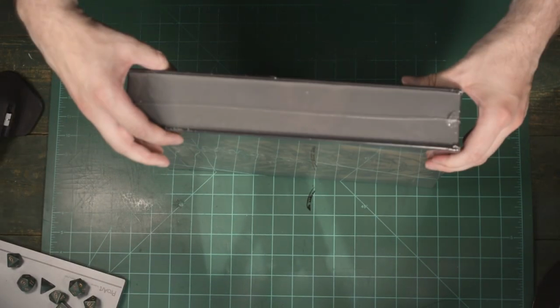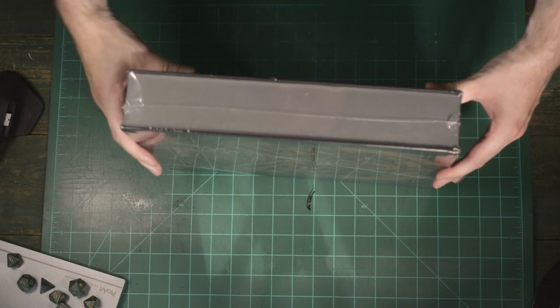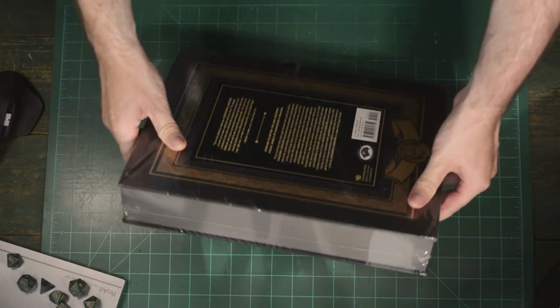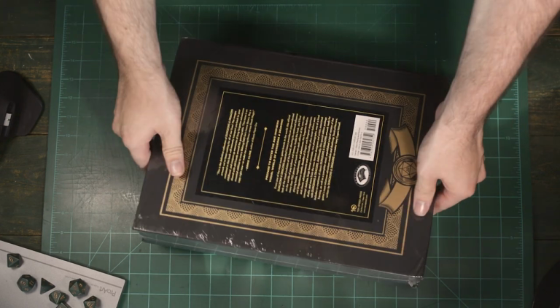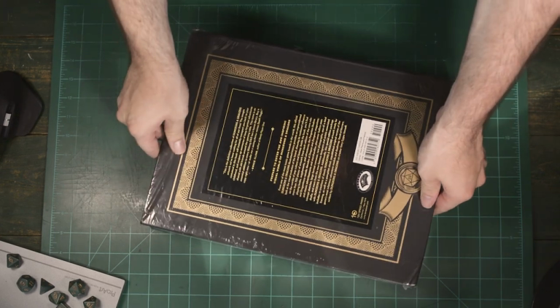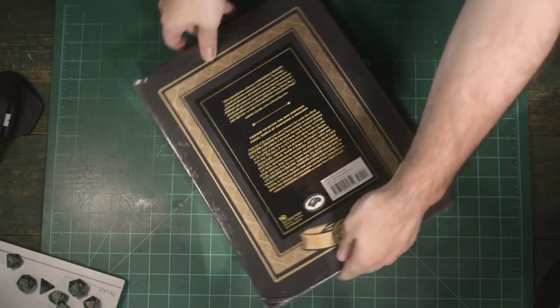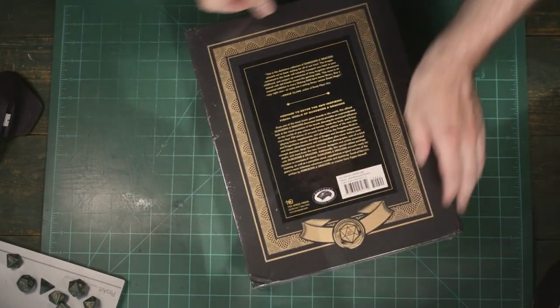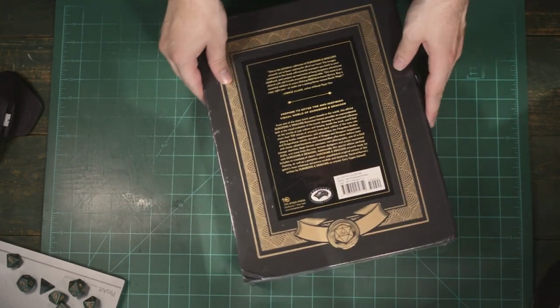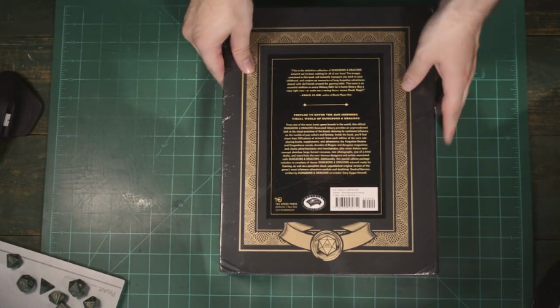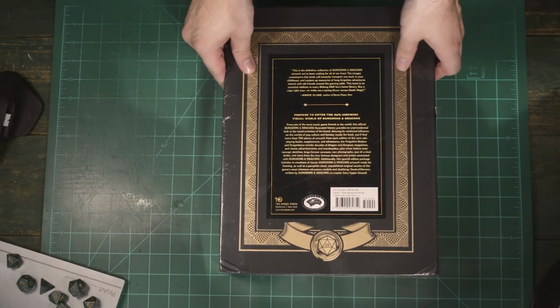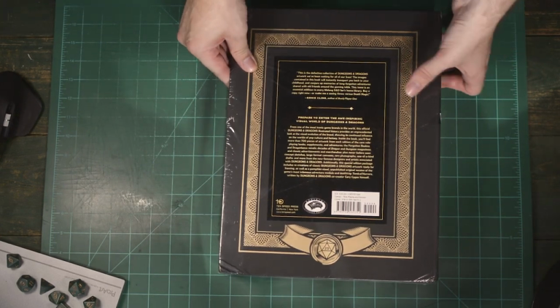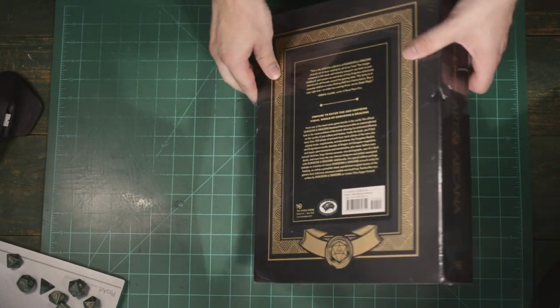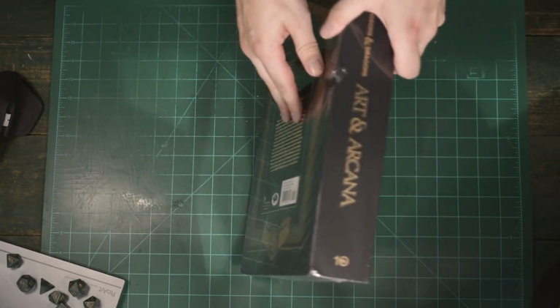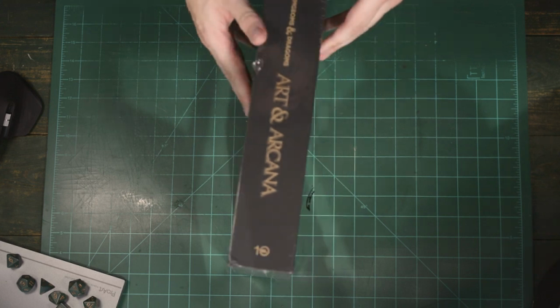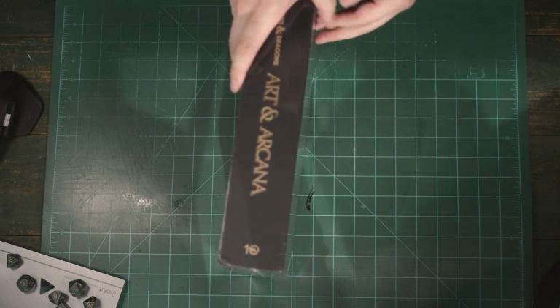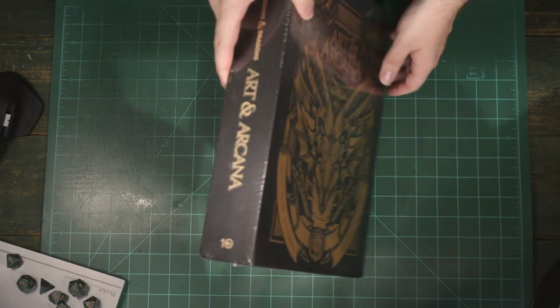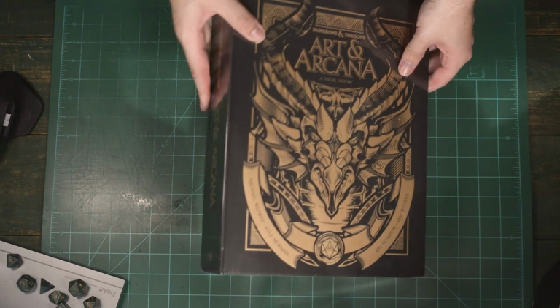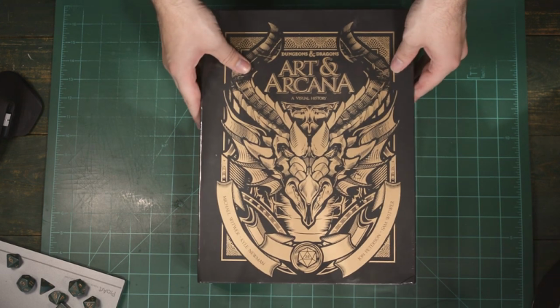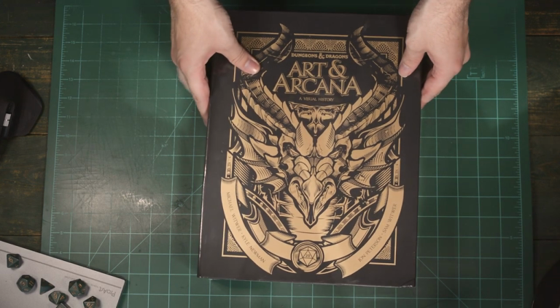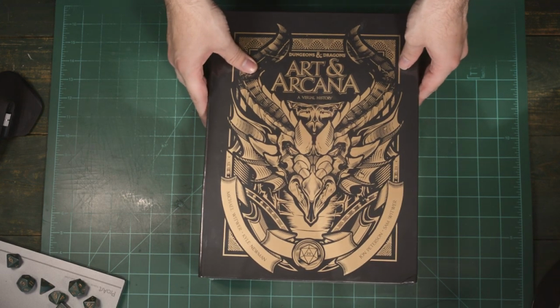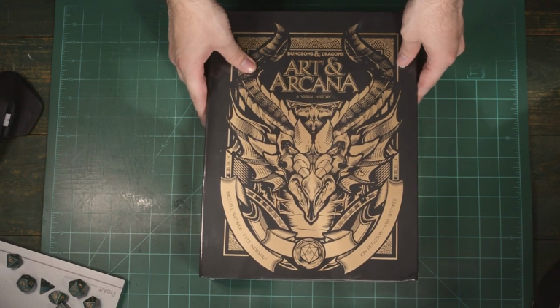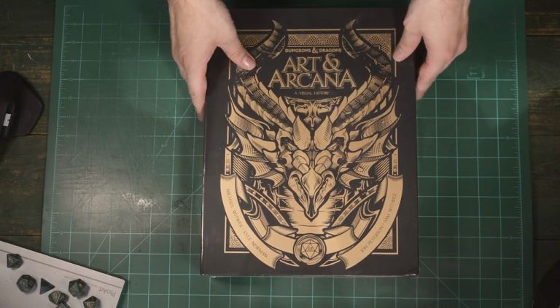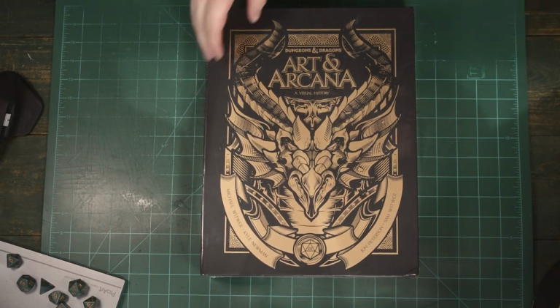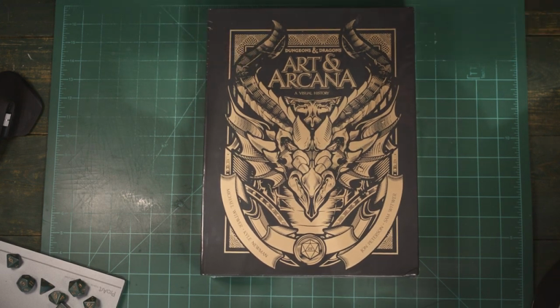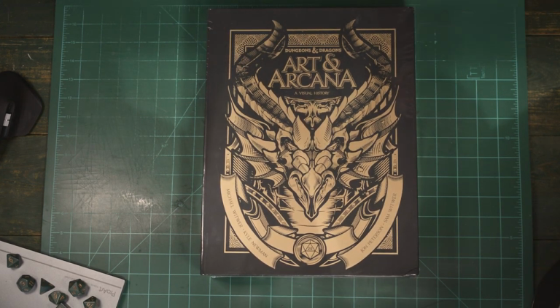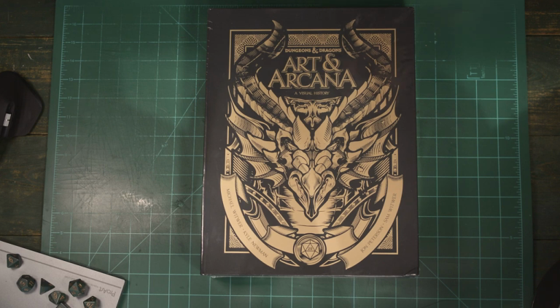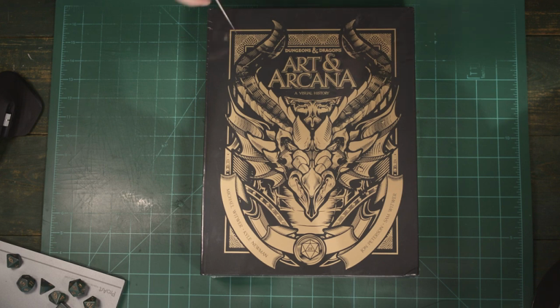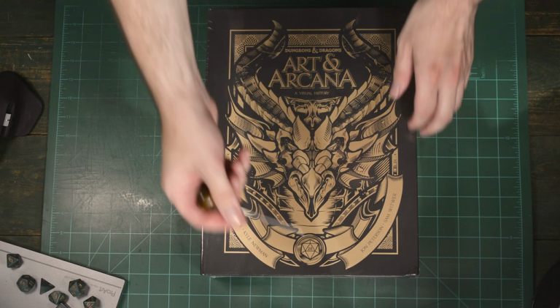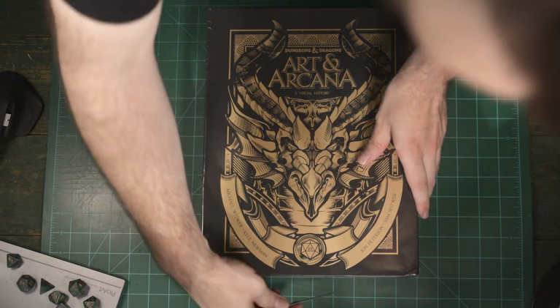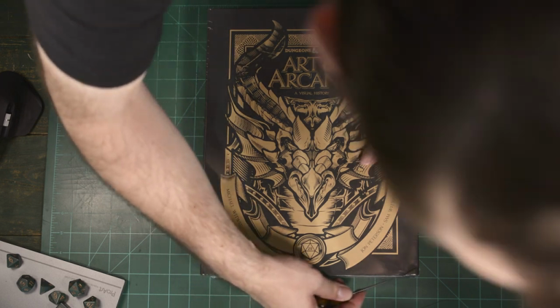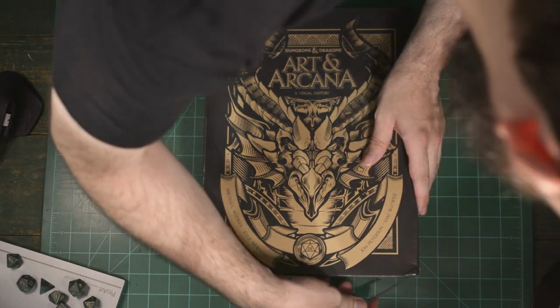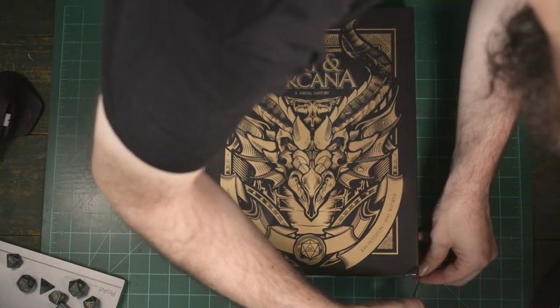We have a beautiful black clamshell box with Hydra 74's art. If you're not familiar with Hydra 74, he's a designer and illustrator out of Orlando, Florida. Wizards of the Coast really loves him, and so do I. You can see his work on a lot of the collector's edition books like Icewind Dale.